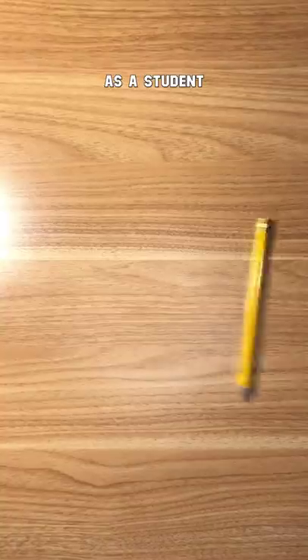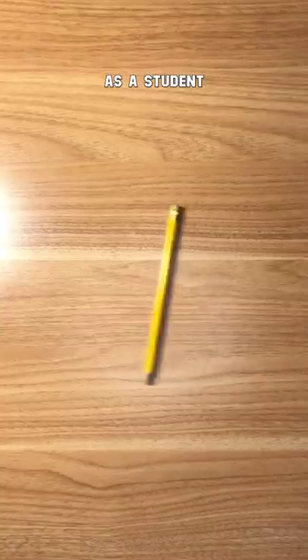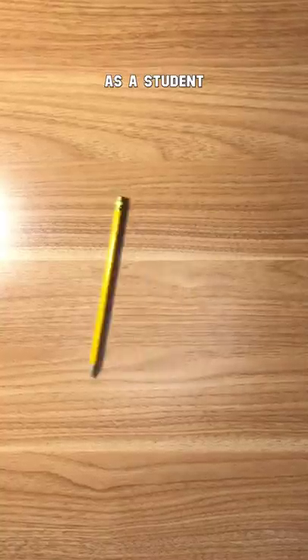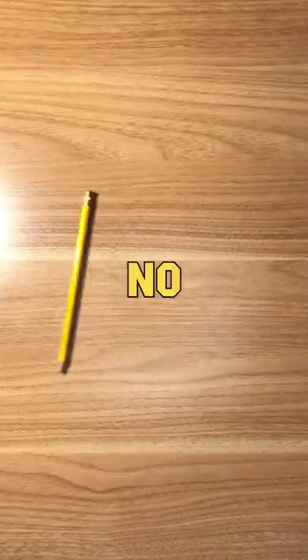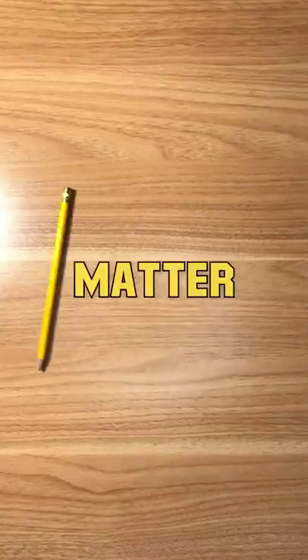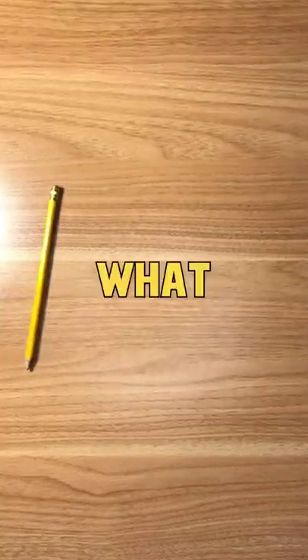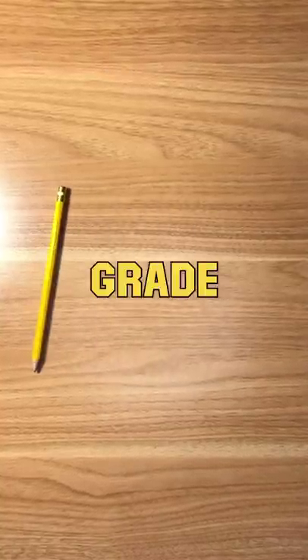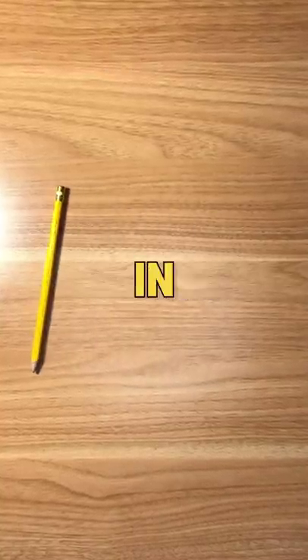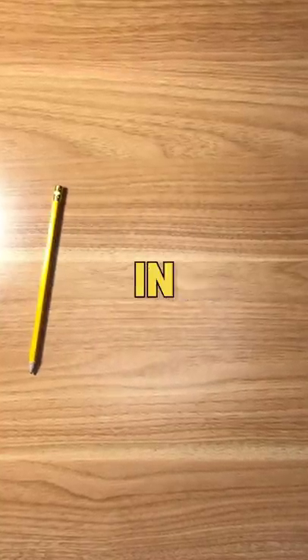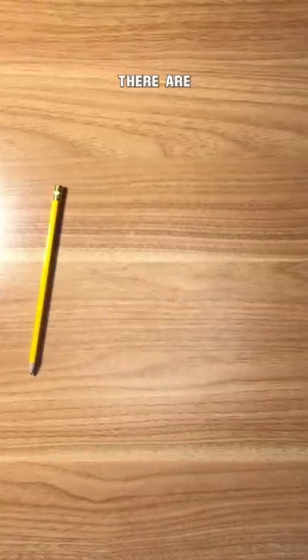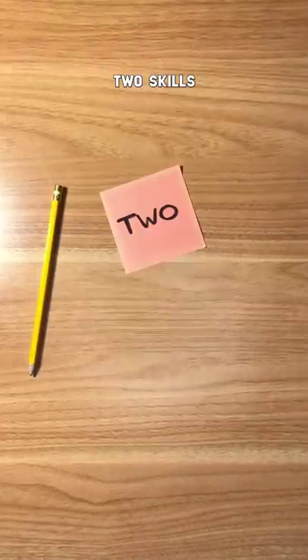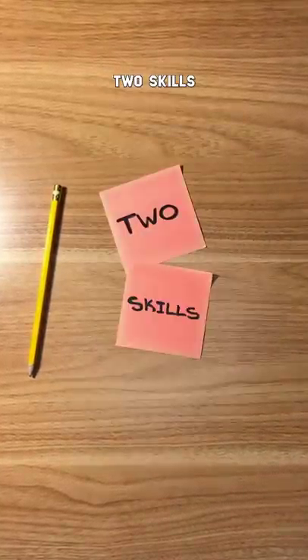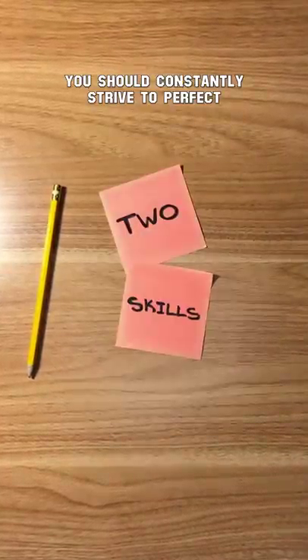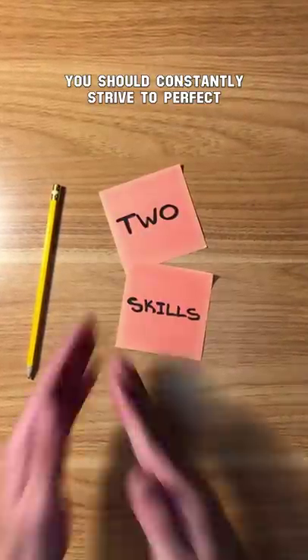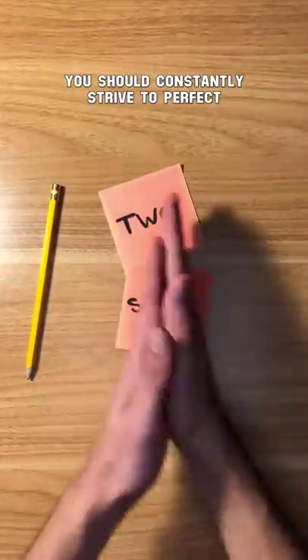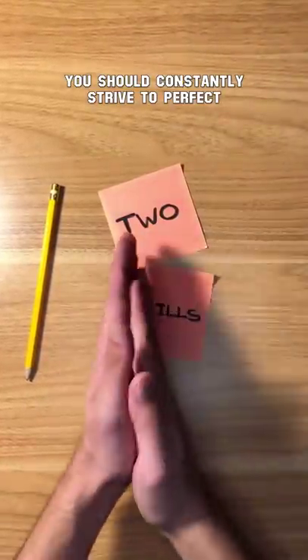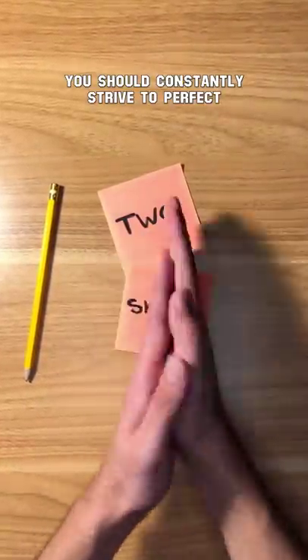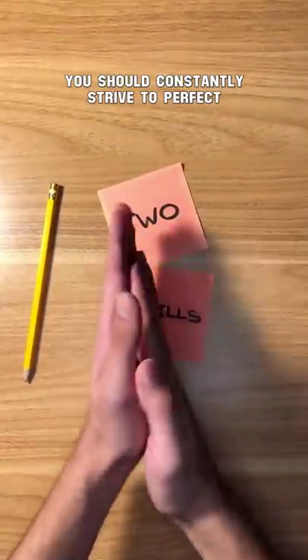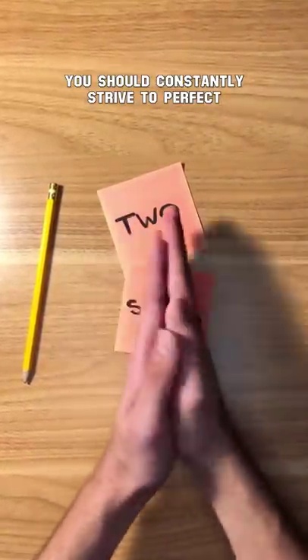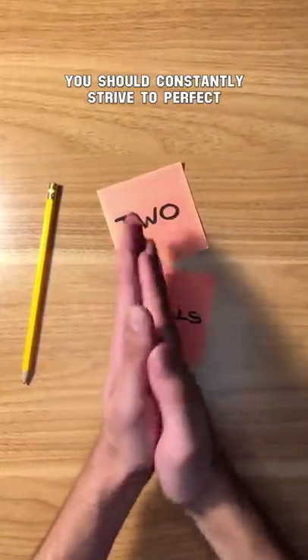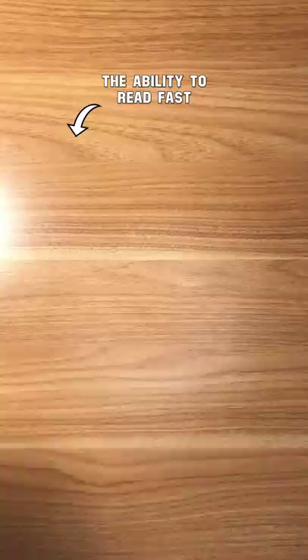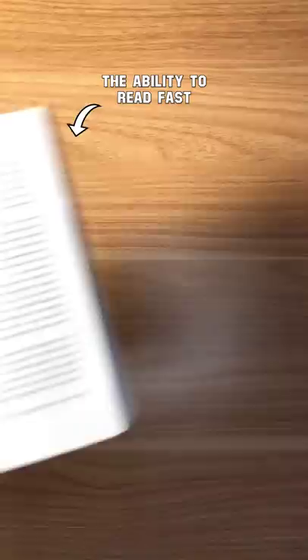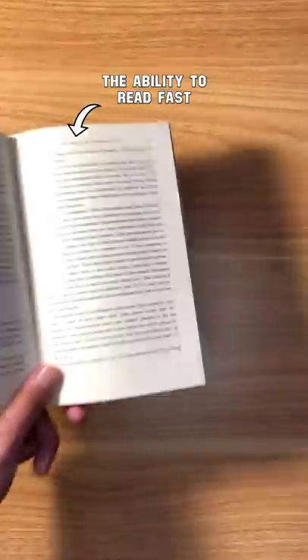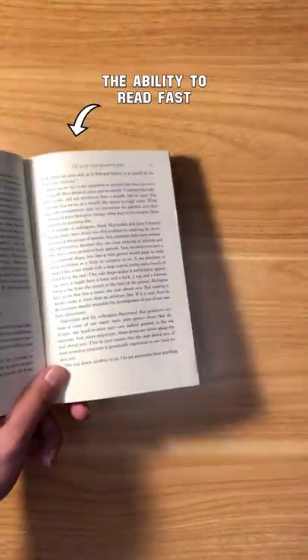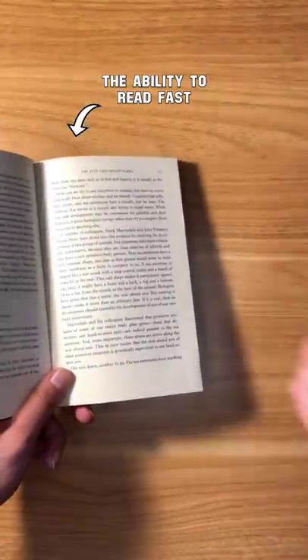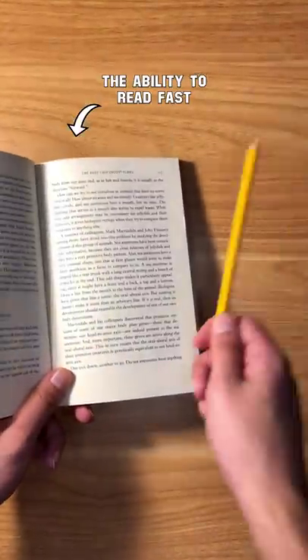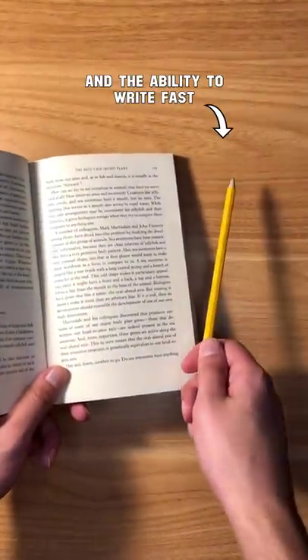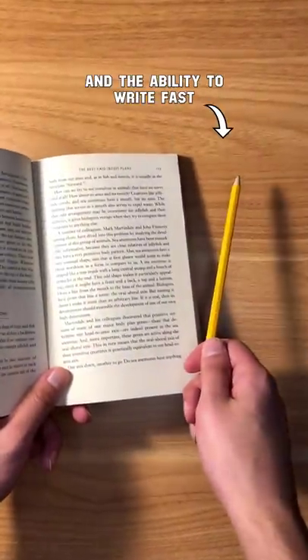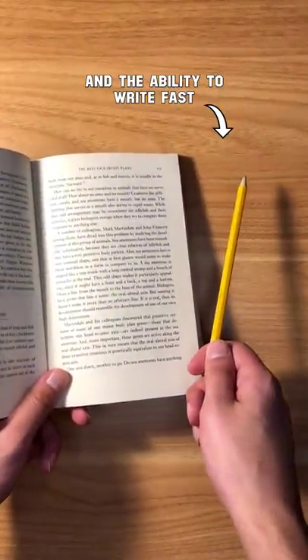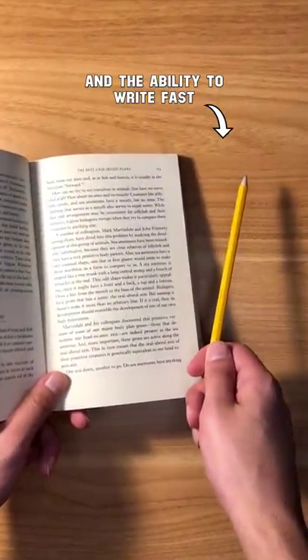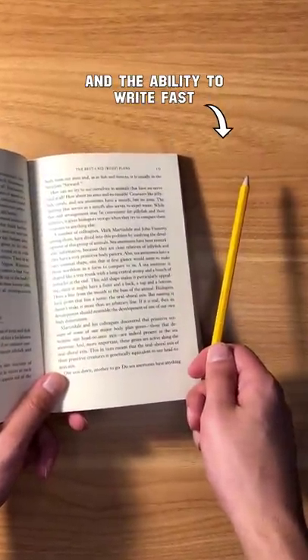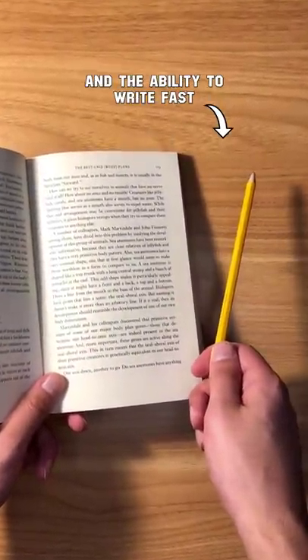As a student, no matter what grade you're in, there are two skills you should constantly strive to perfect: the ability to read fast and the ability to write fast.